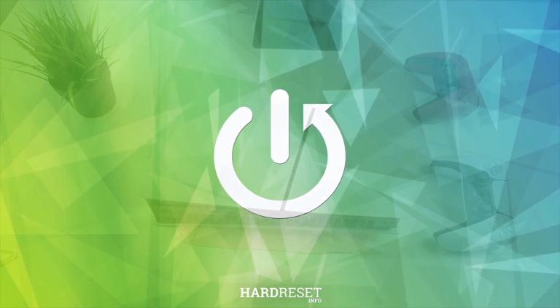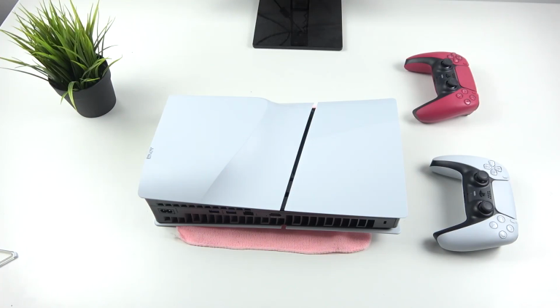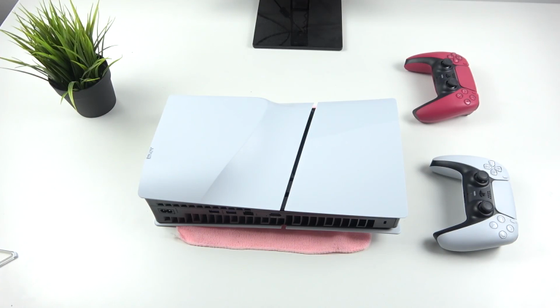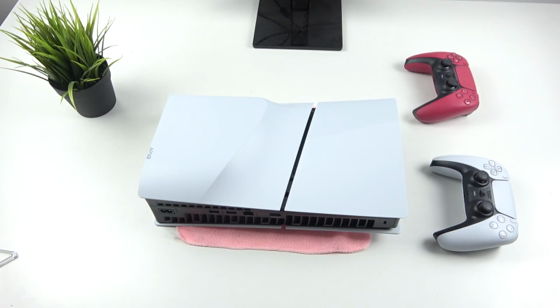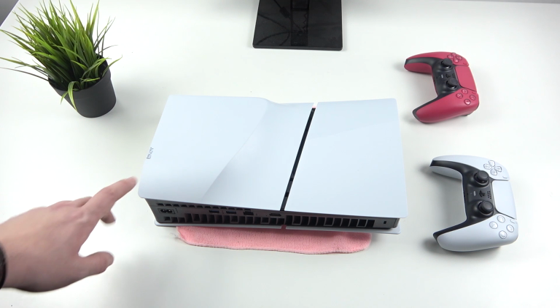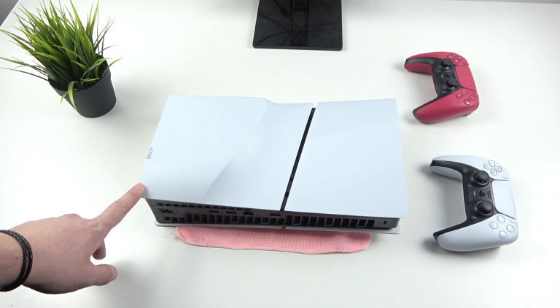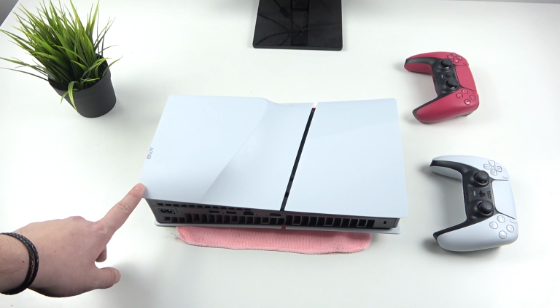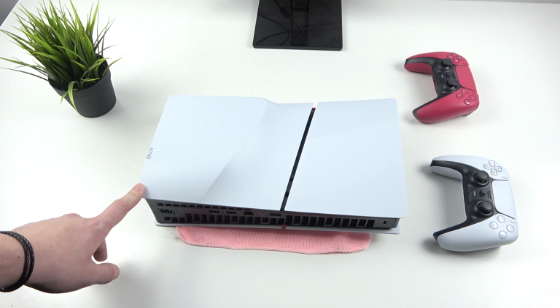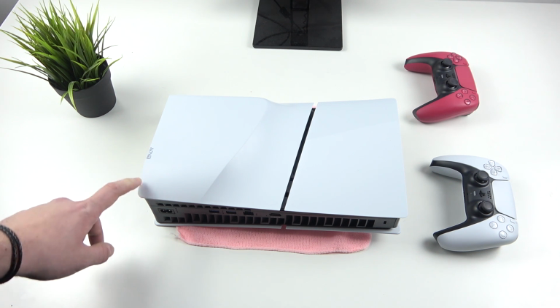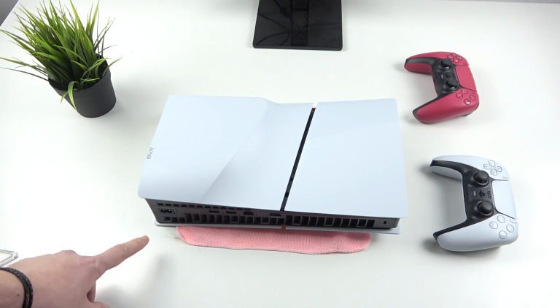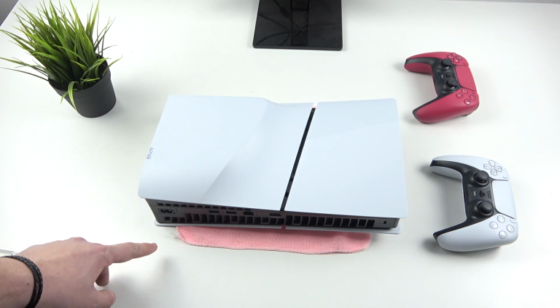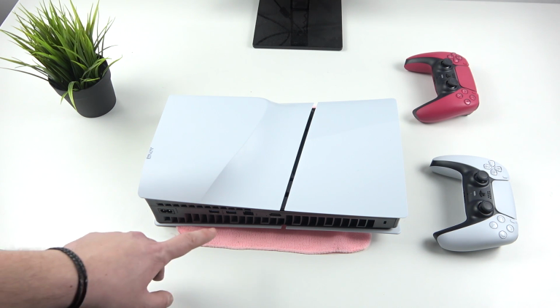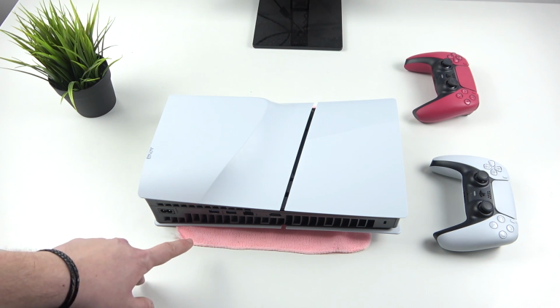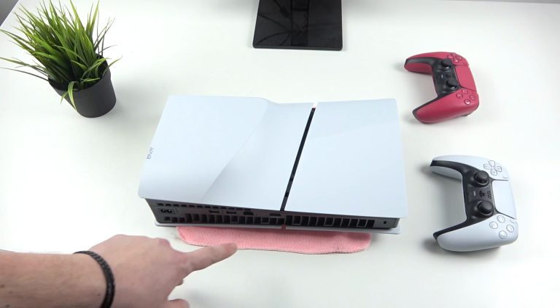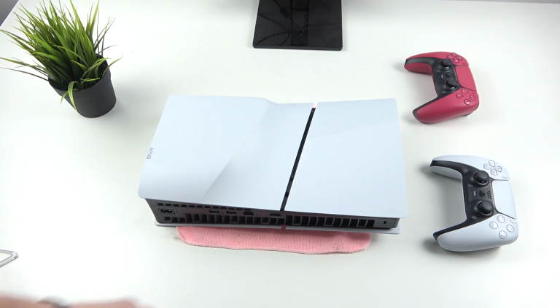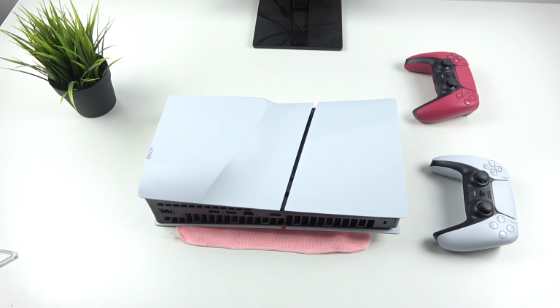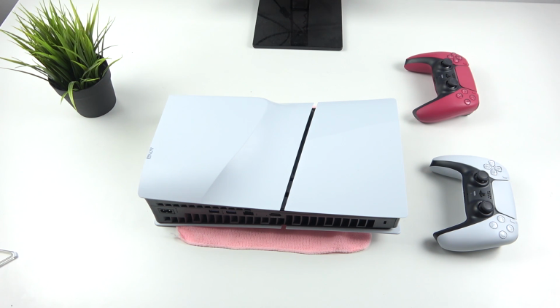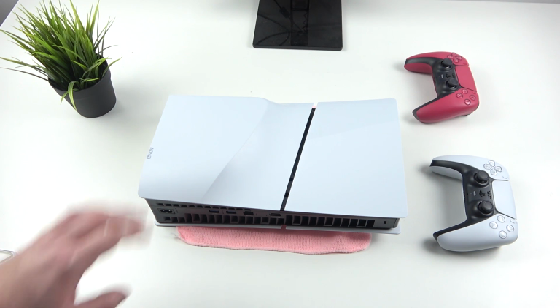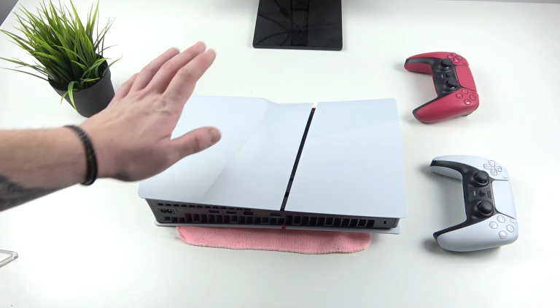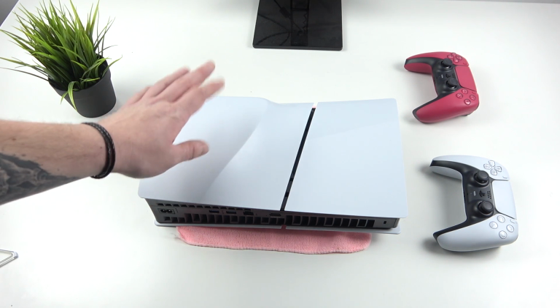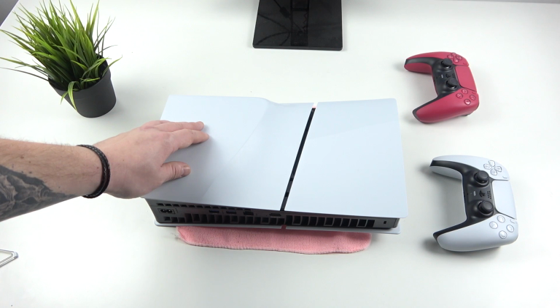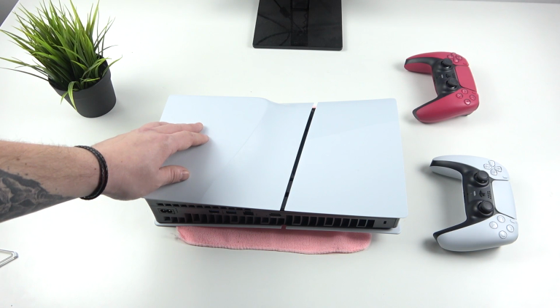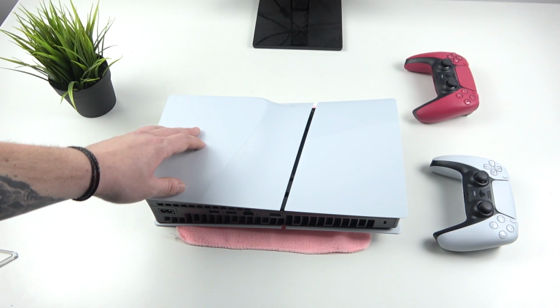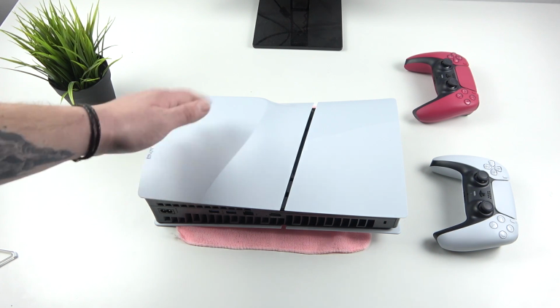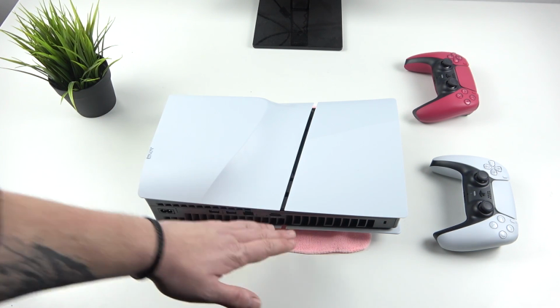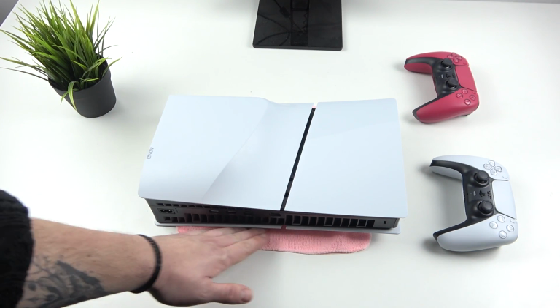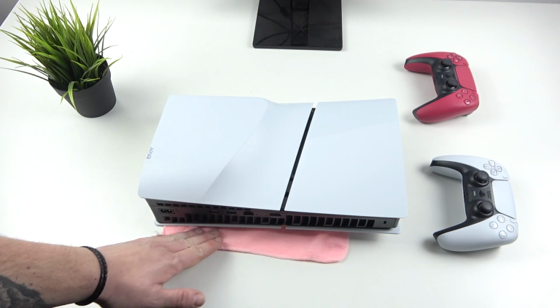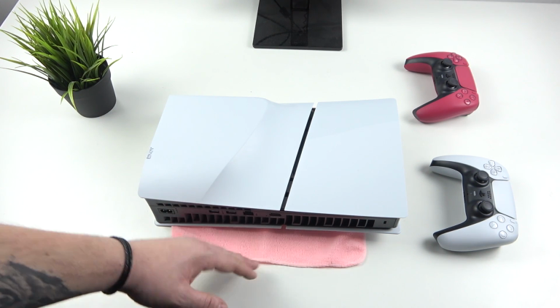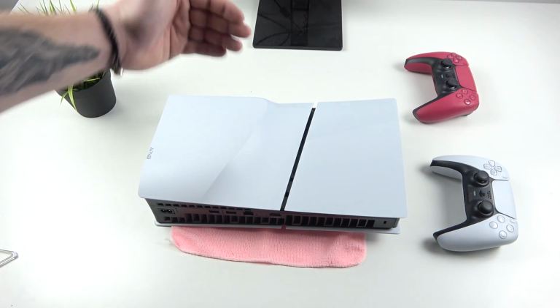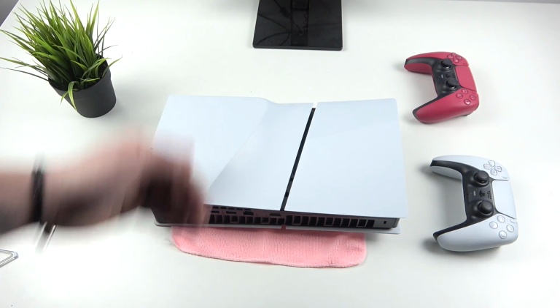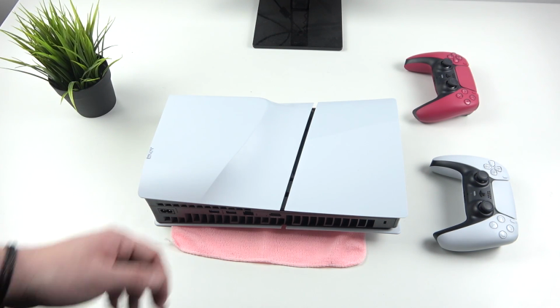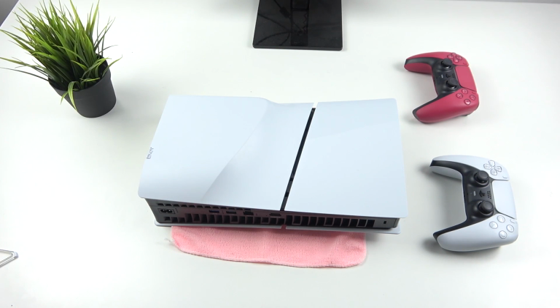To begin, disconnect your console from power and all of the cables. Now place it on the back, backwards to yourself.